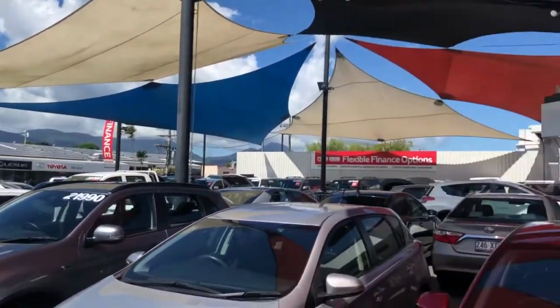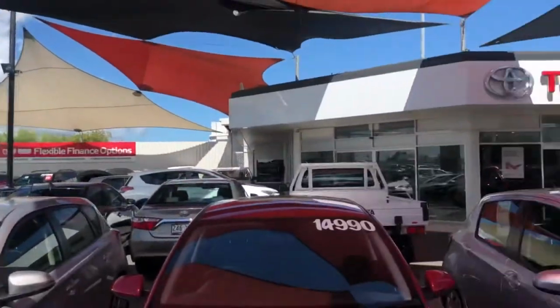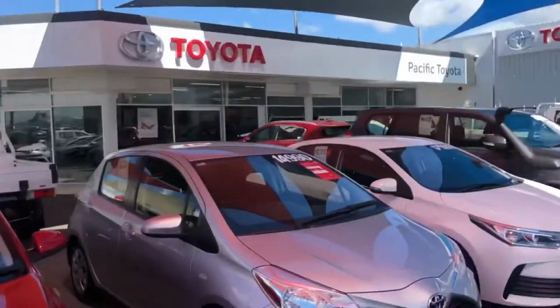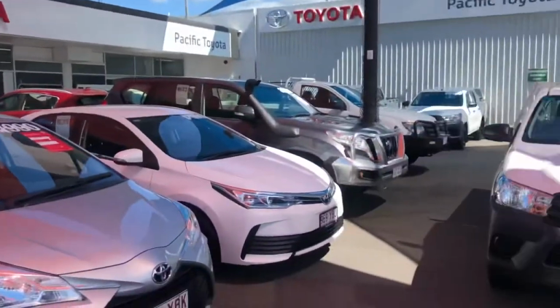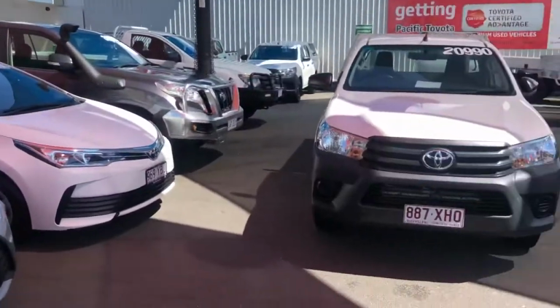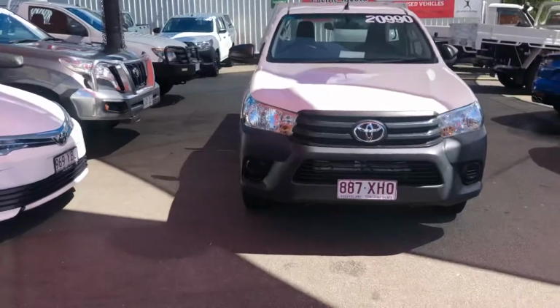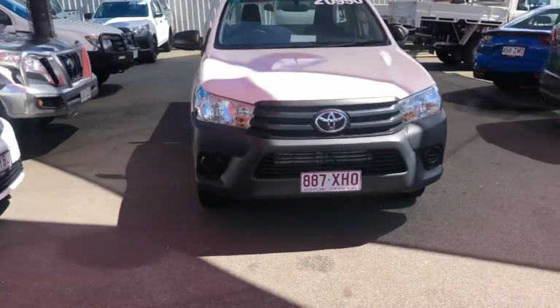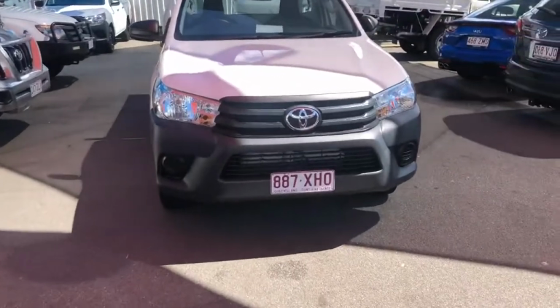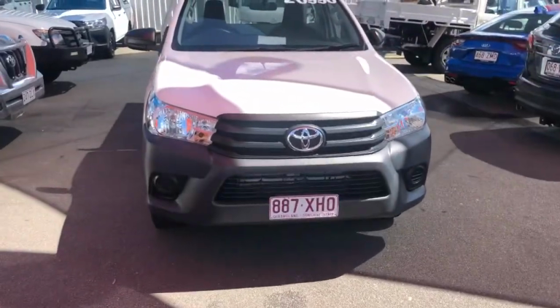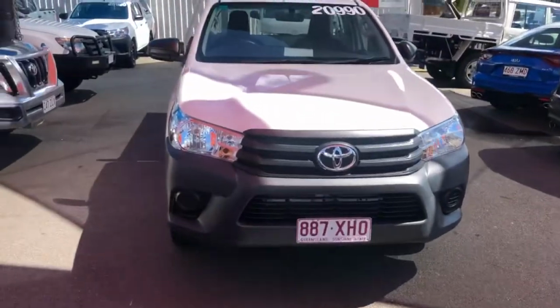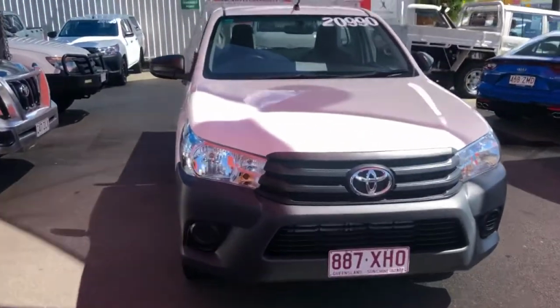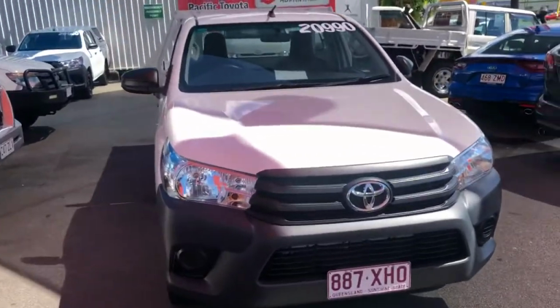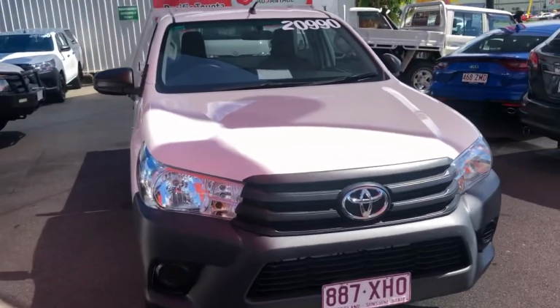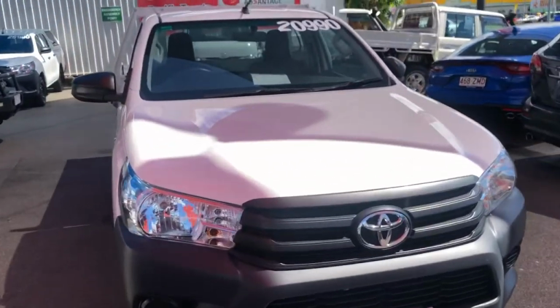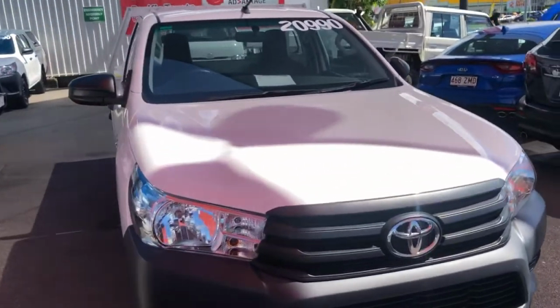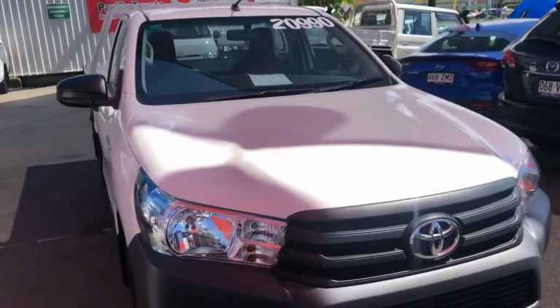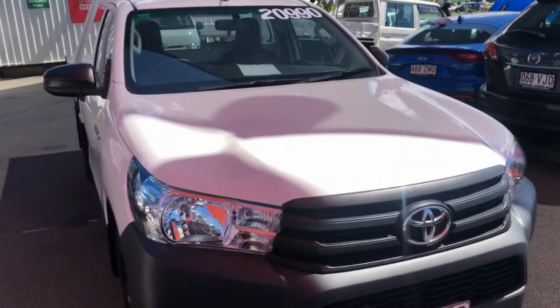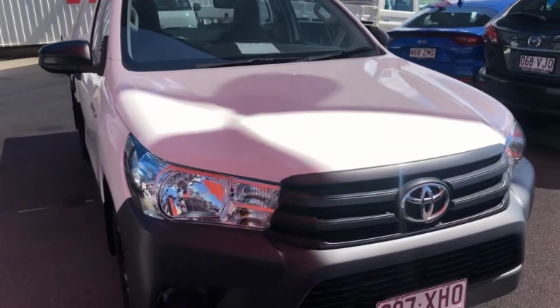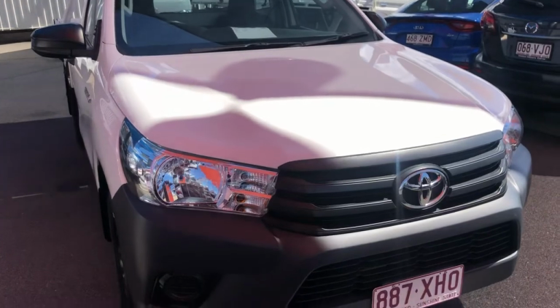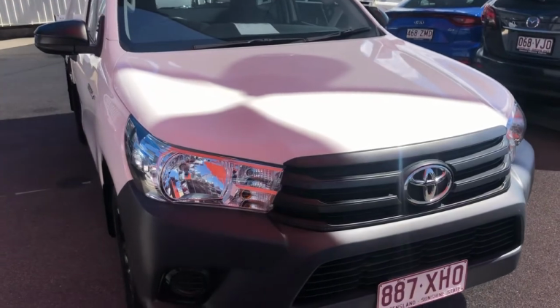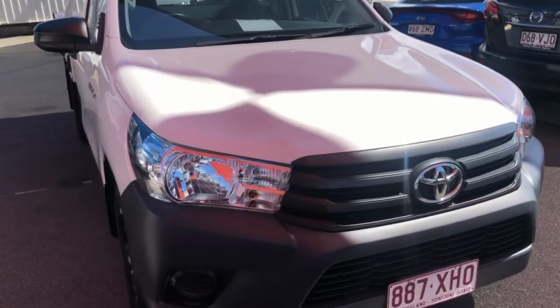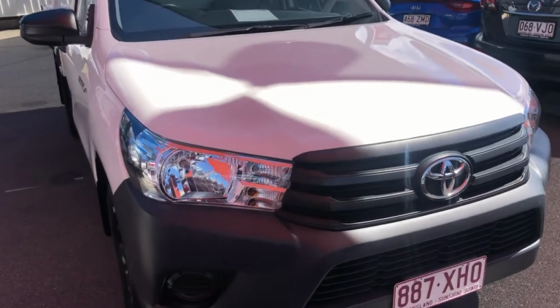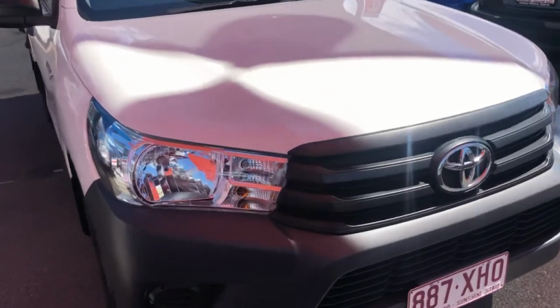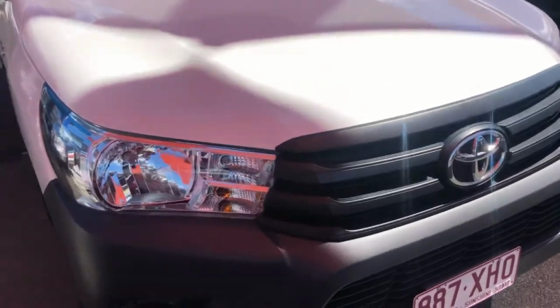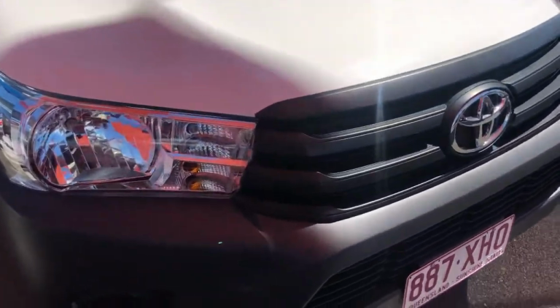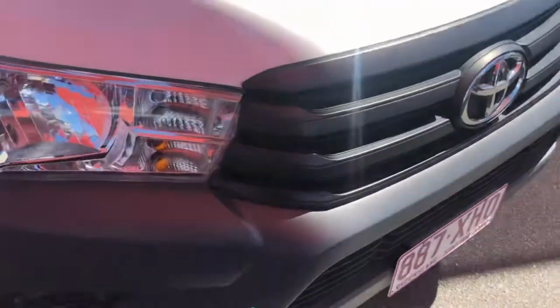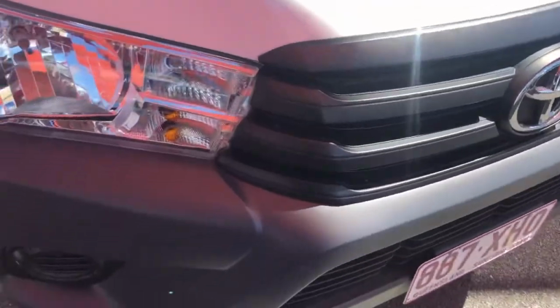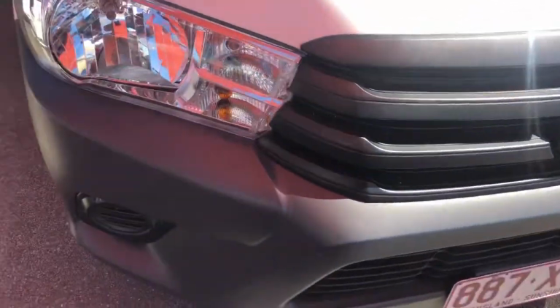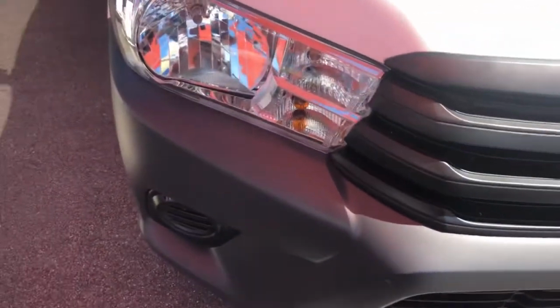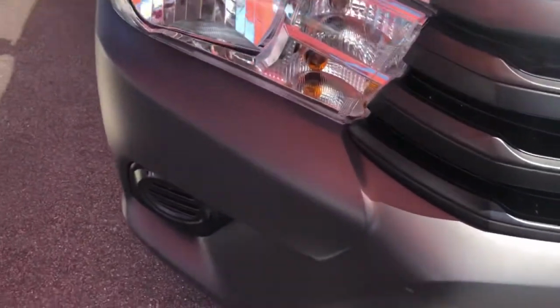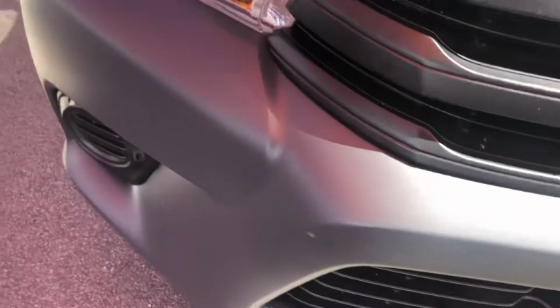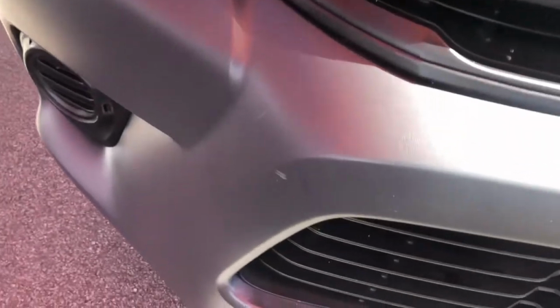Right, back to the vehicle itself. The Workmate Hilux being a 2017 model - I'm pretty much just going to go over the condition of it with you and show you as much as I can about the car.